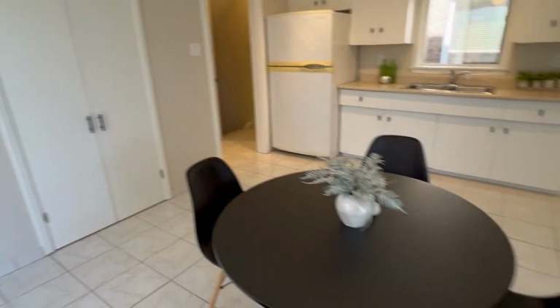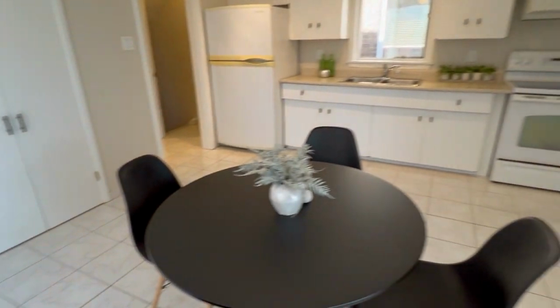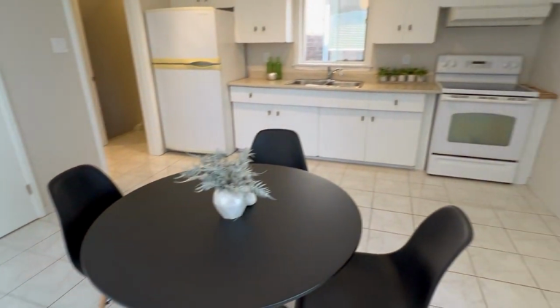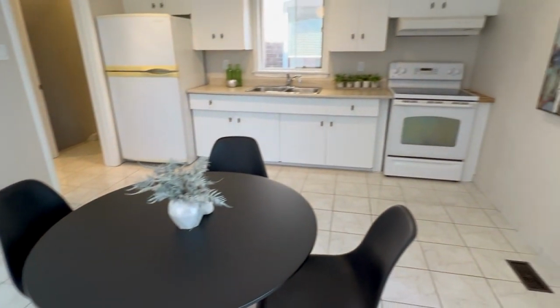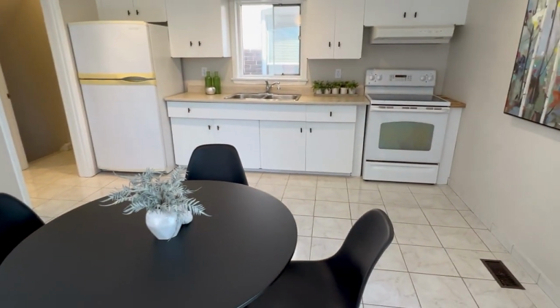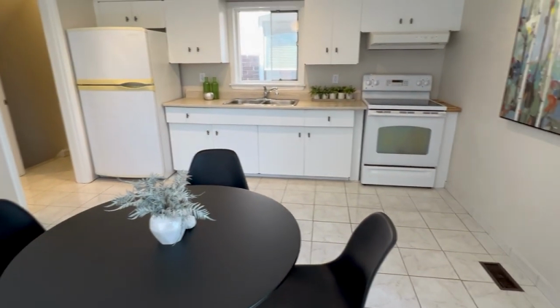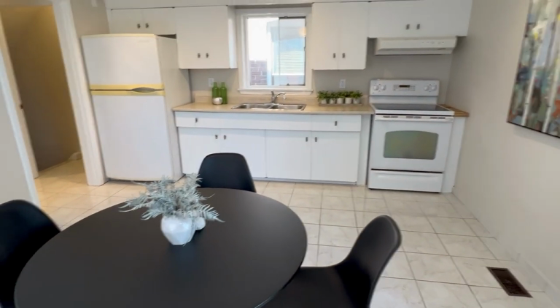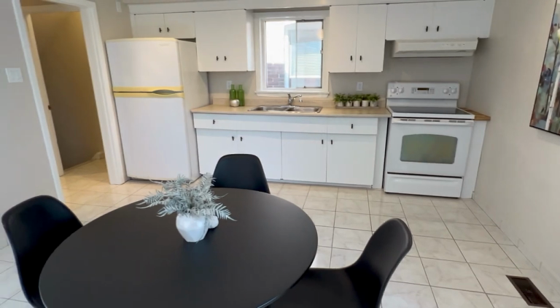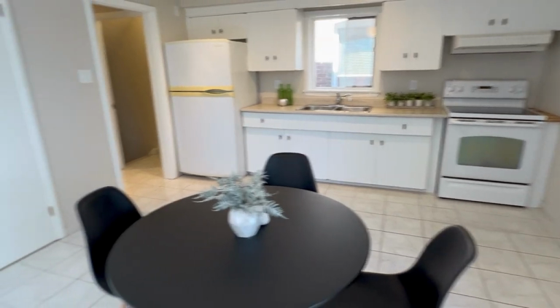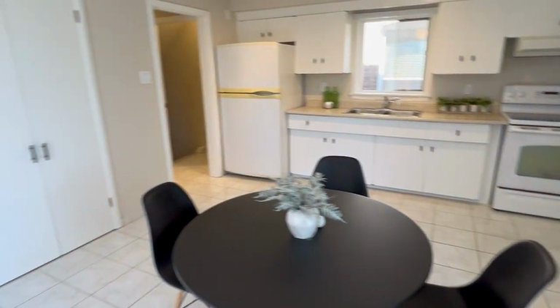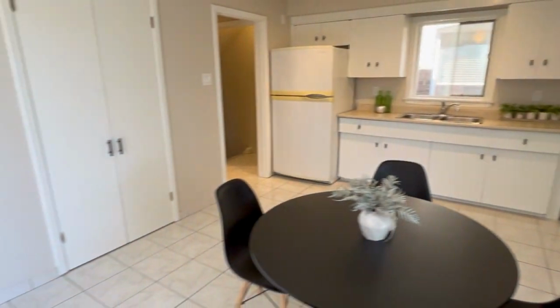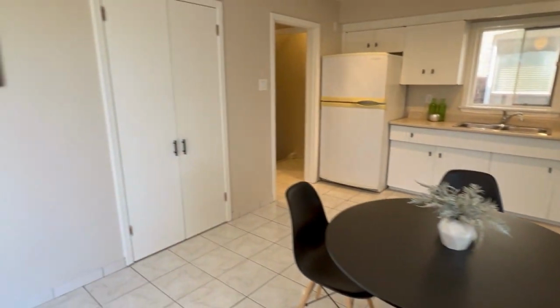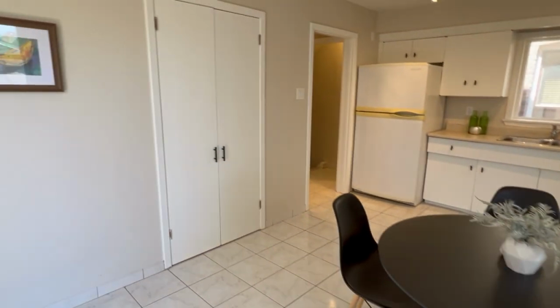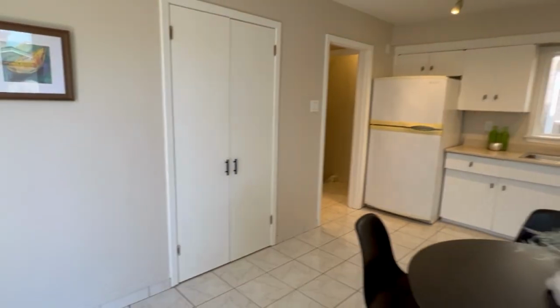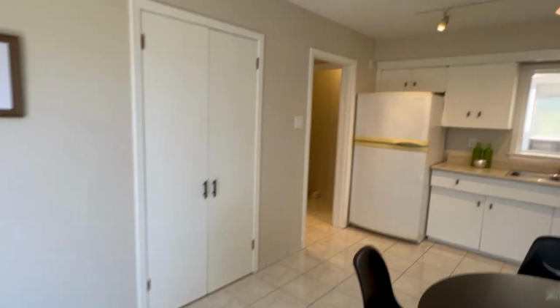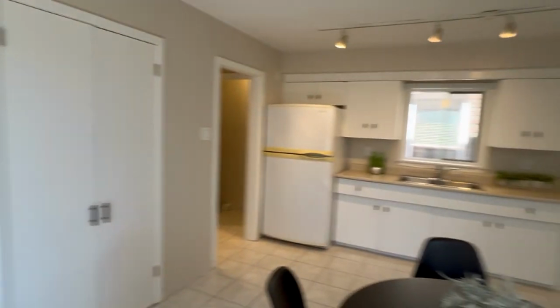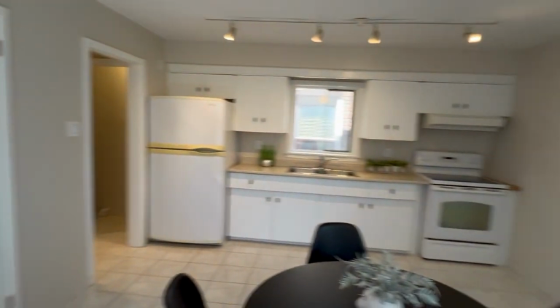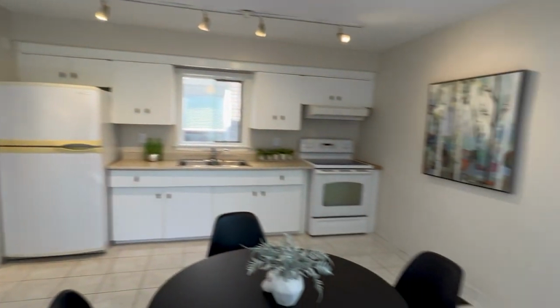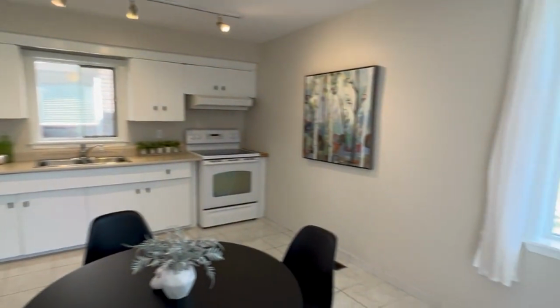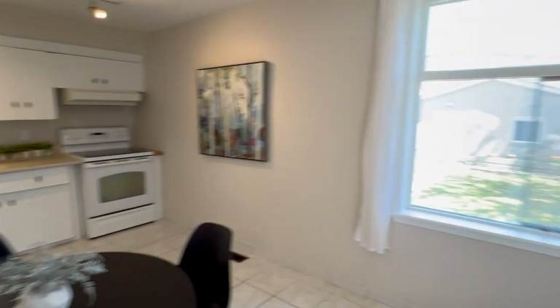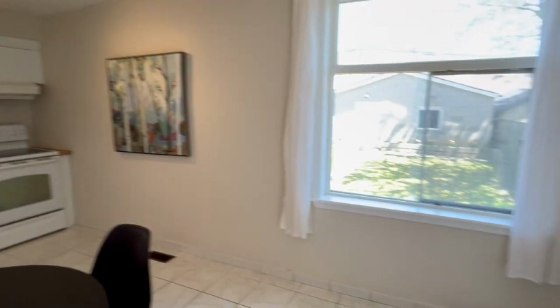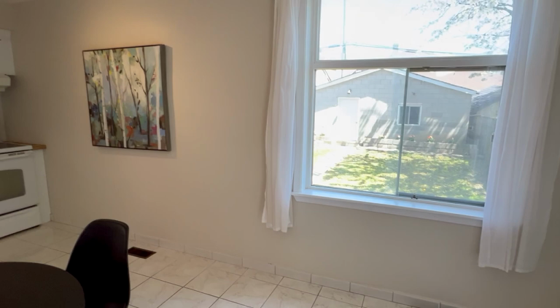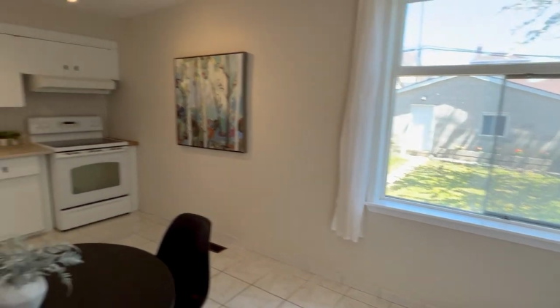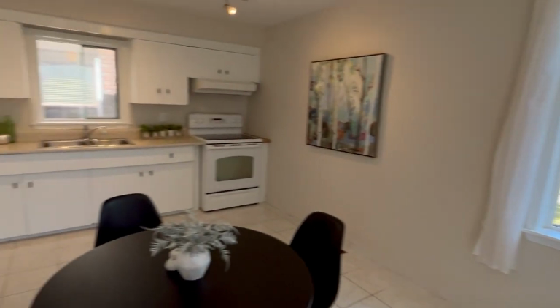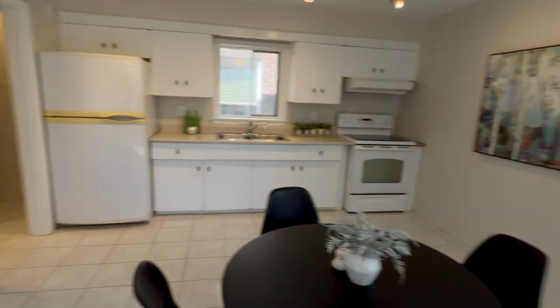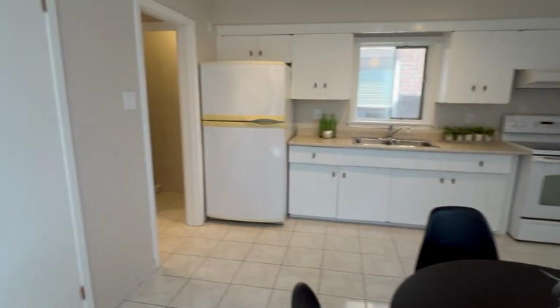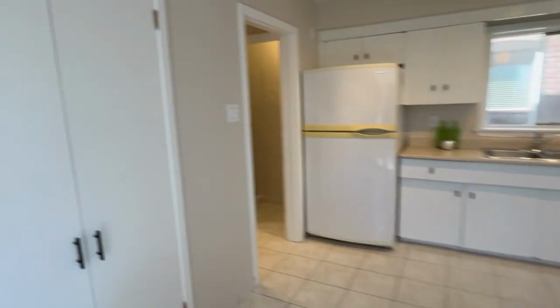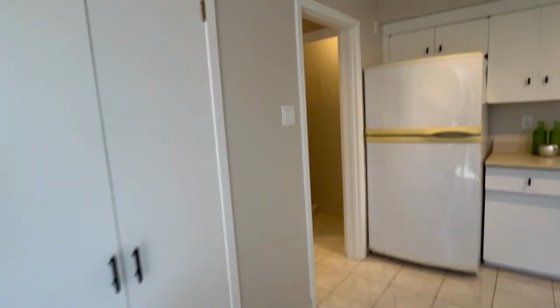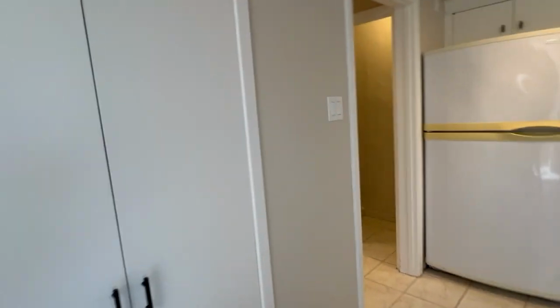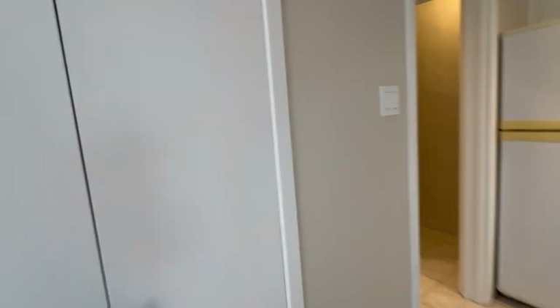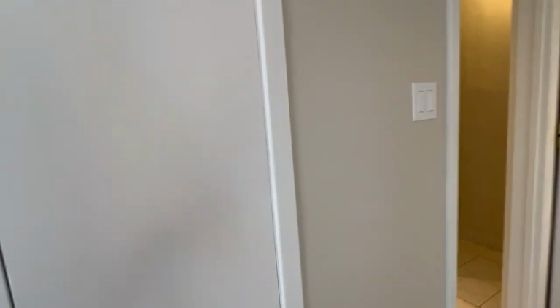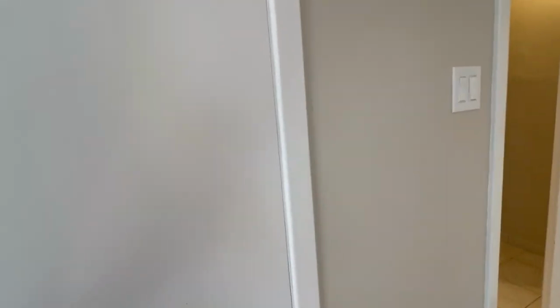Here we're in the nice big eating kitchen. You can imagine having kids, hanging out with friends, entertaining family — lots of space.